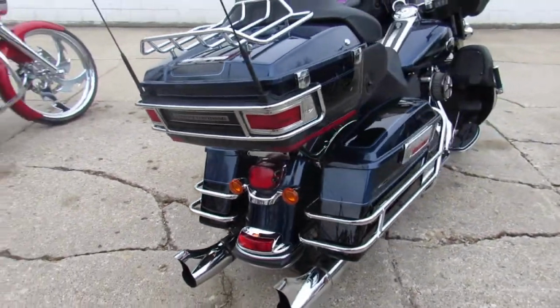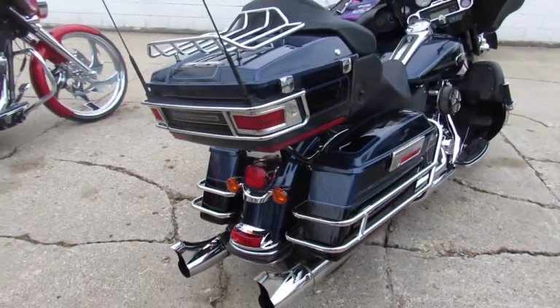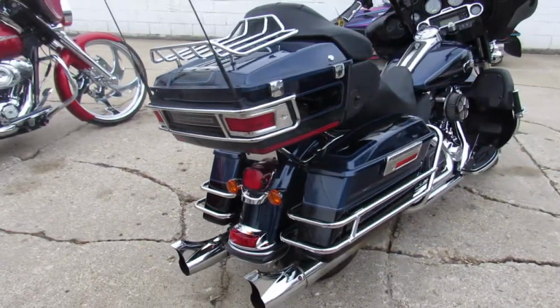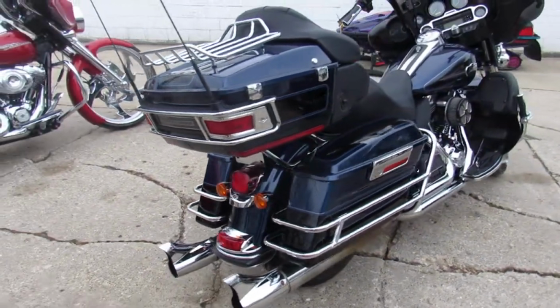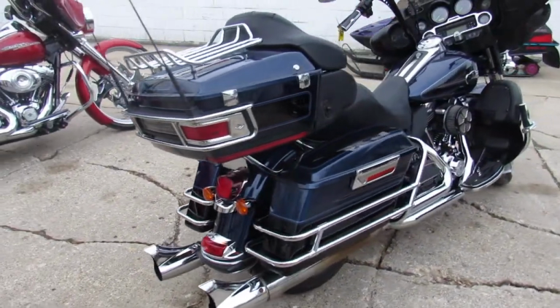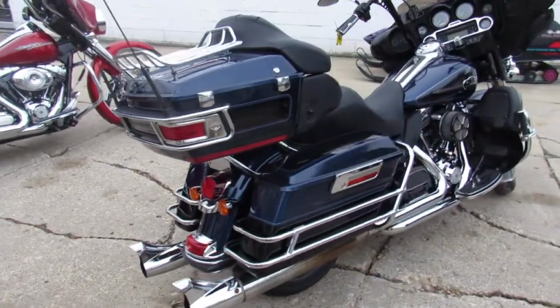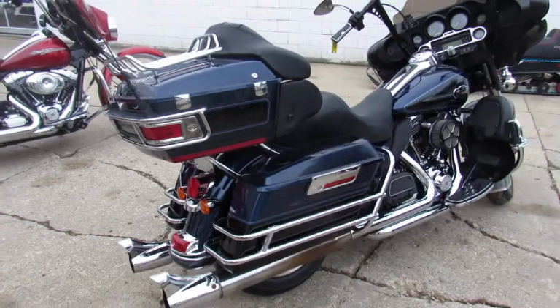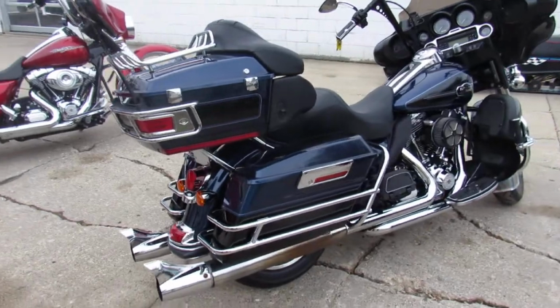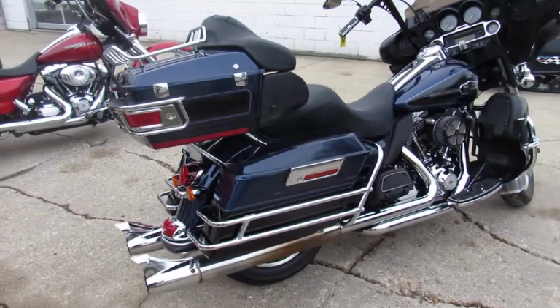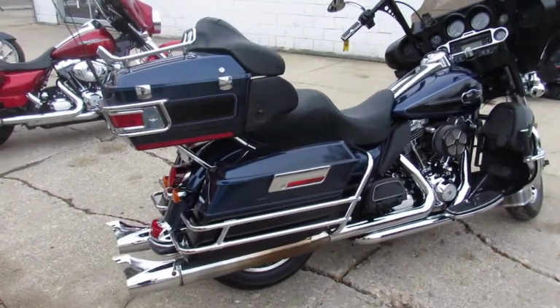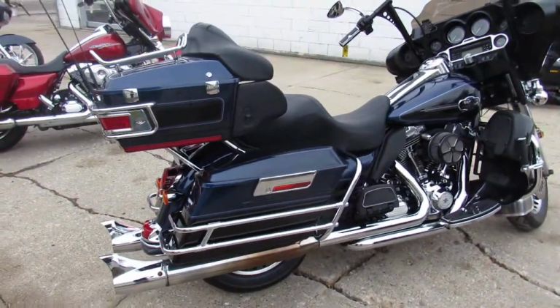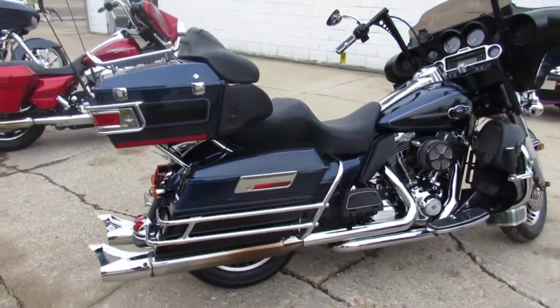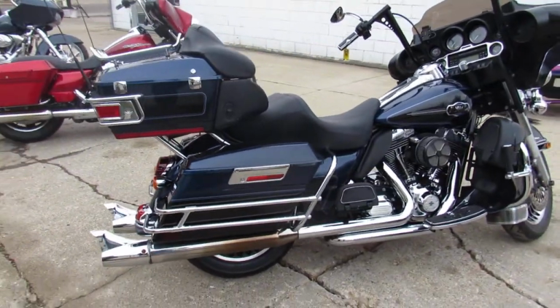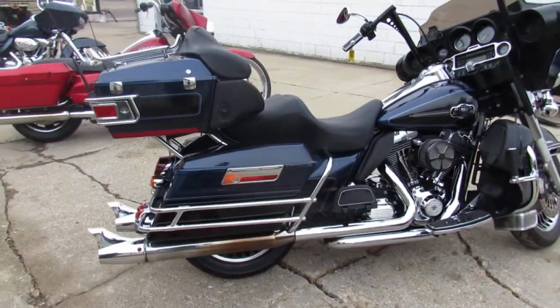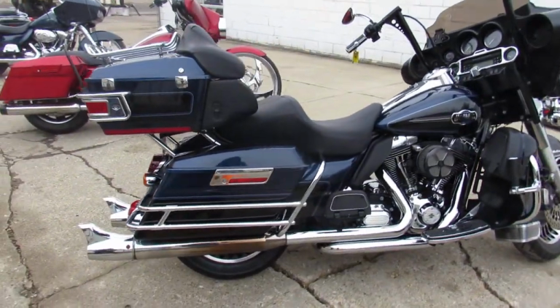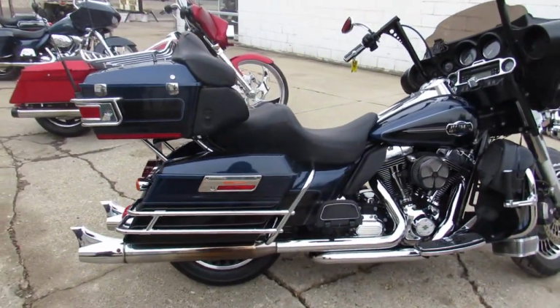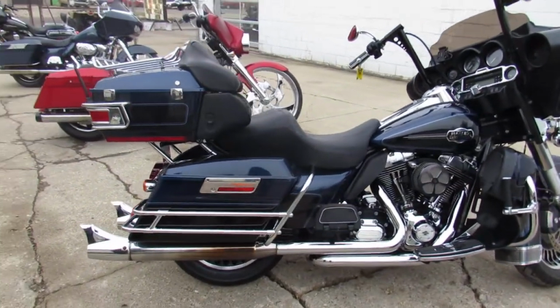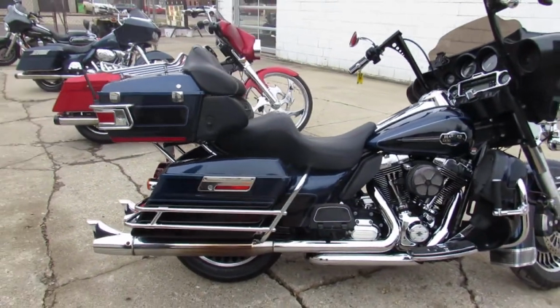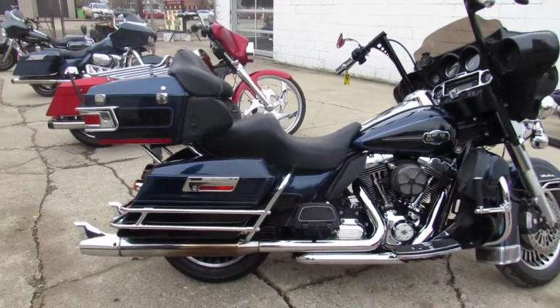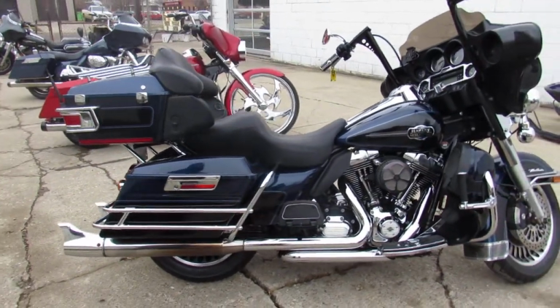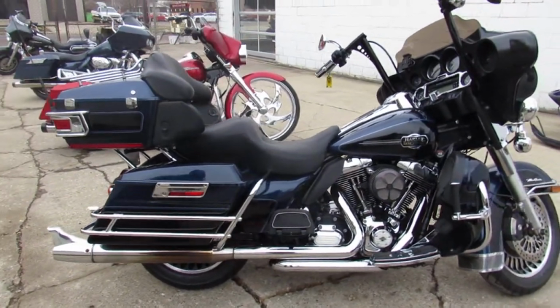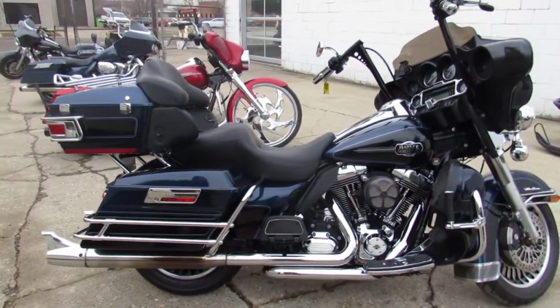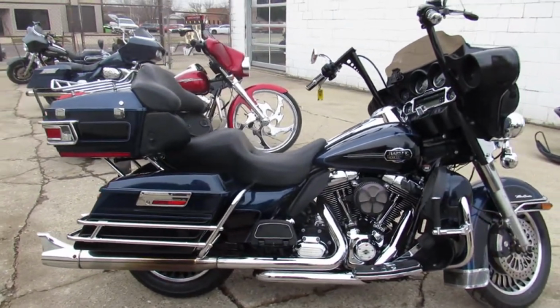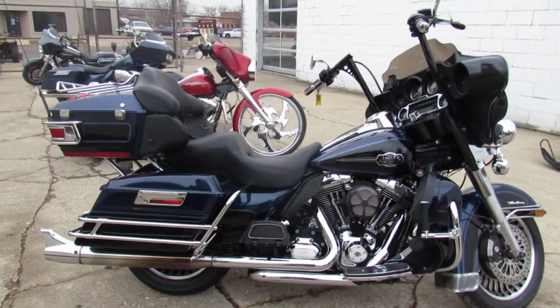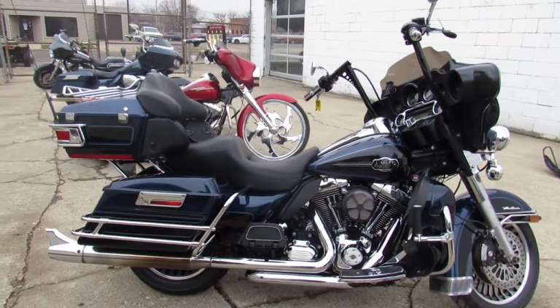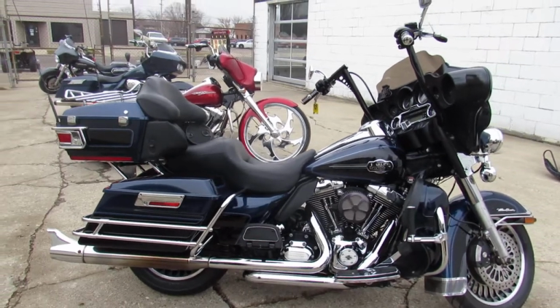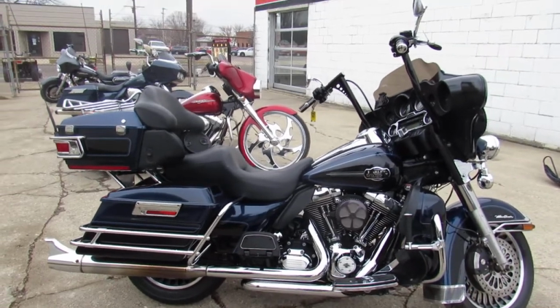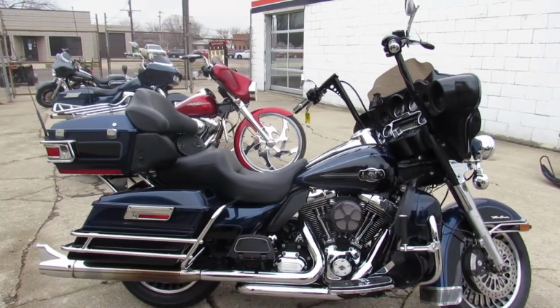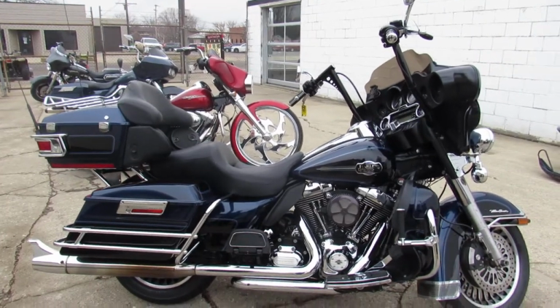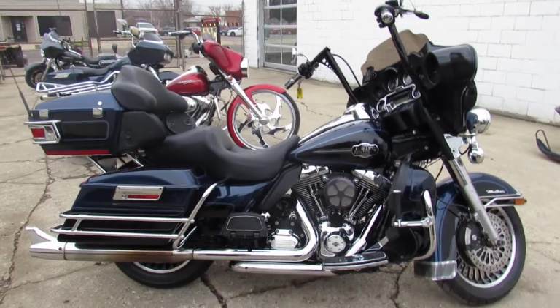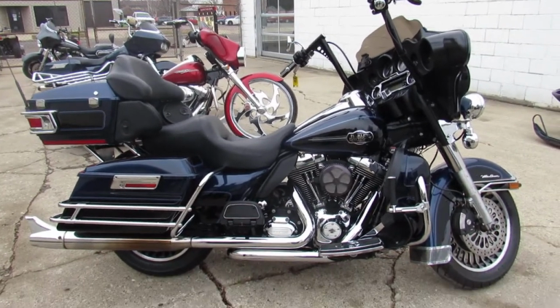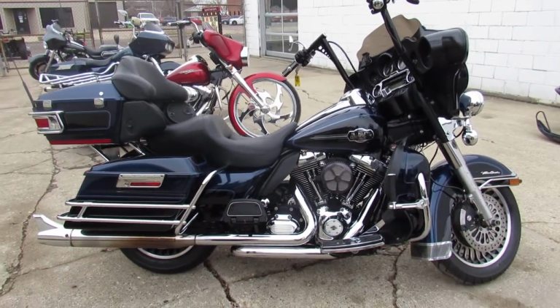Guaranteed financing, leasing programs, layaway programs. We've got warranties available. Give us a call: 810-648-9500.